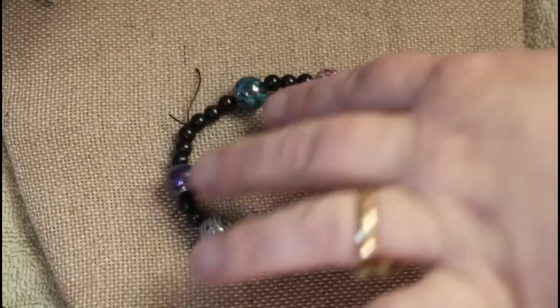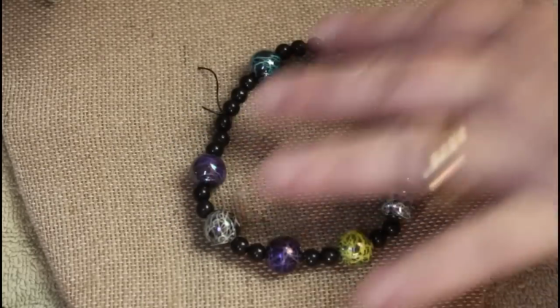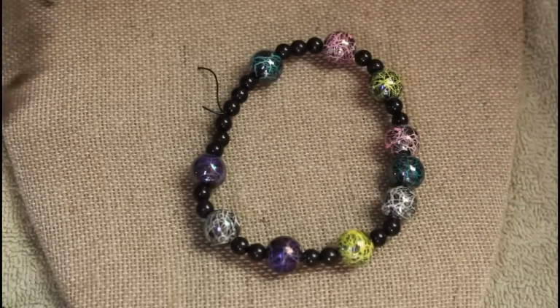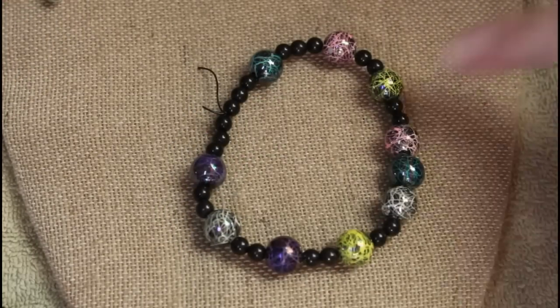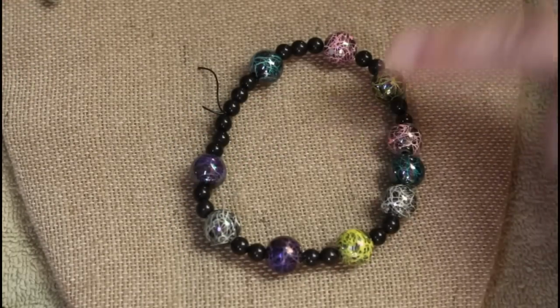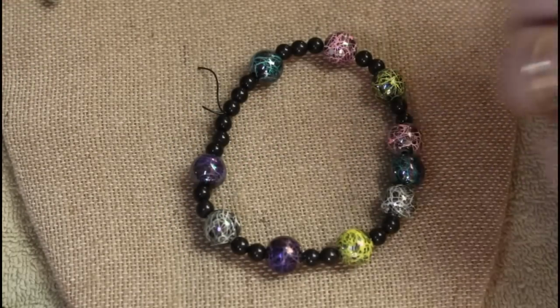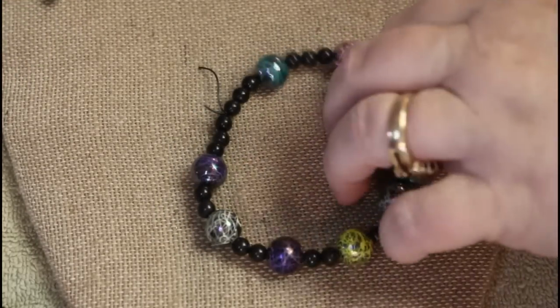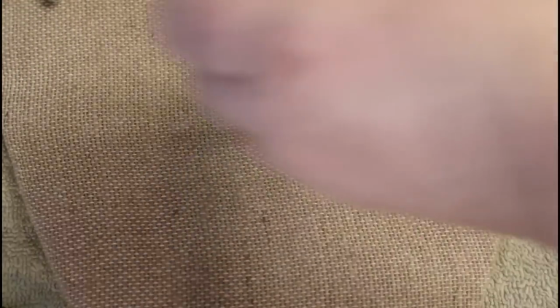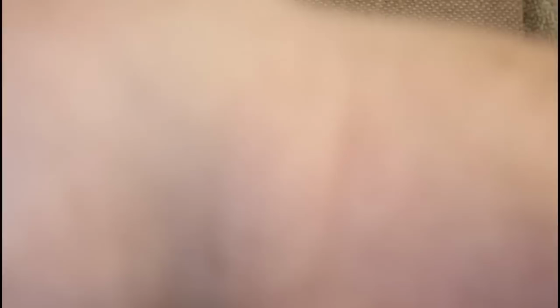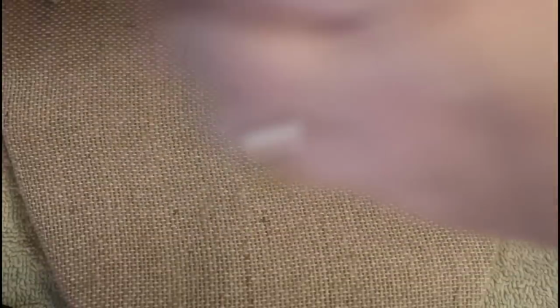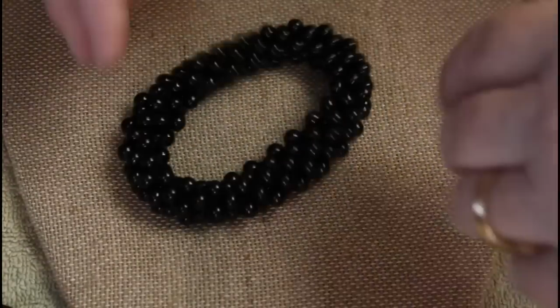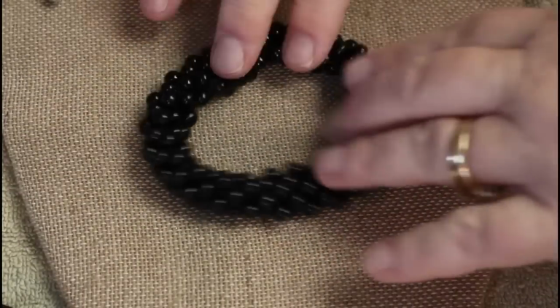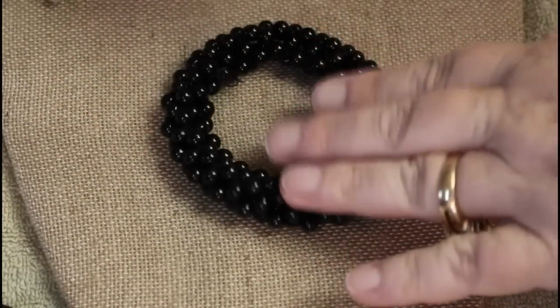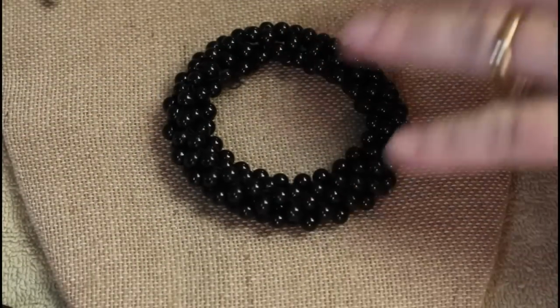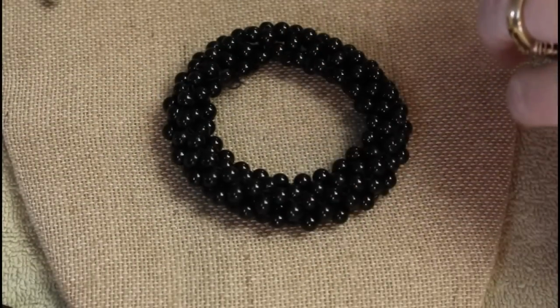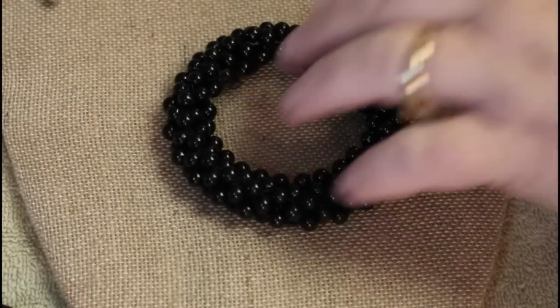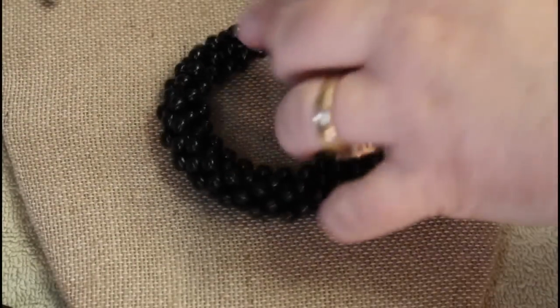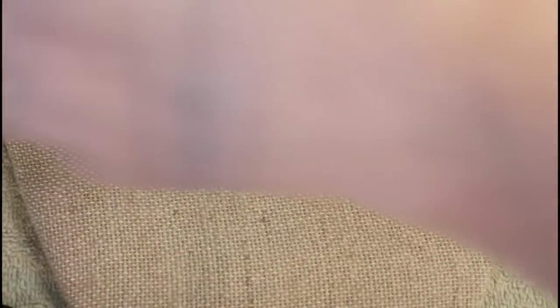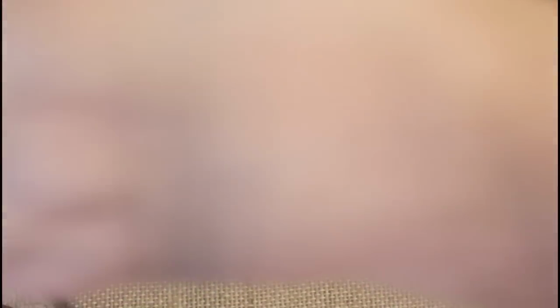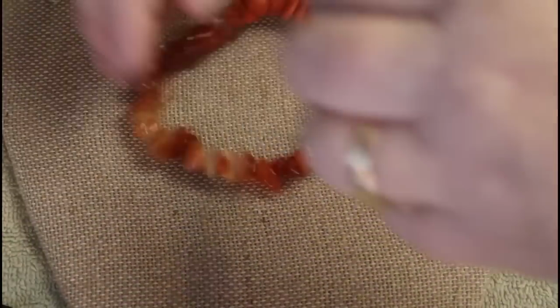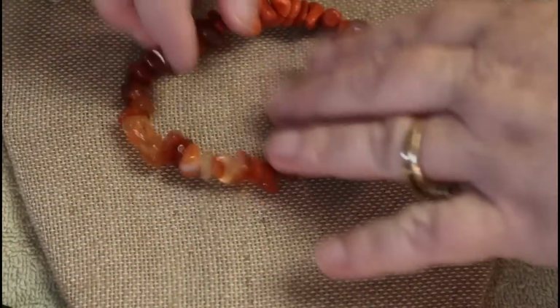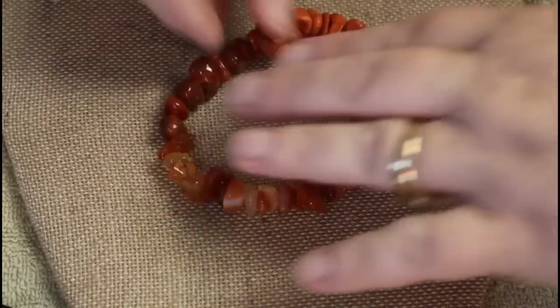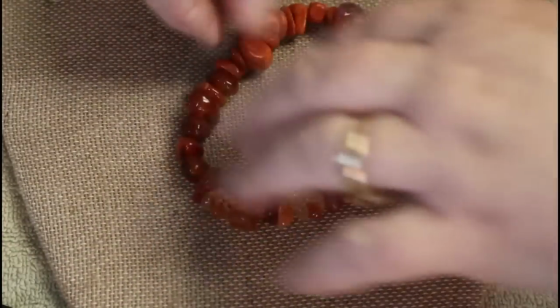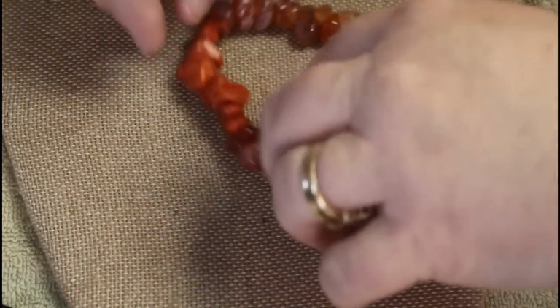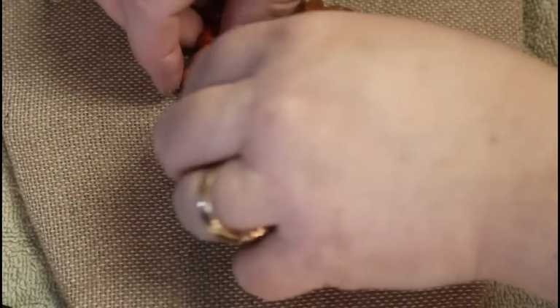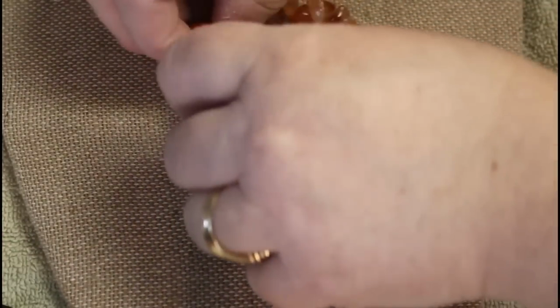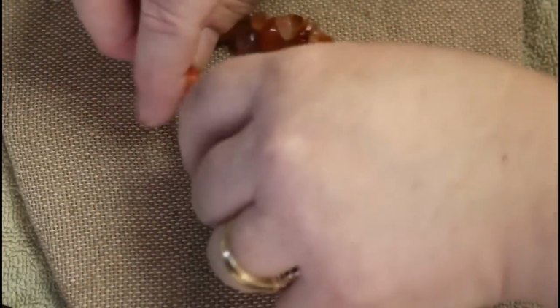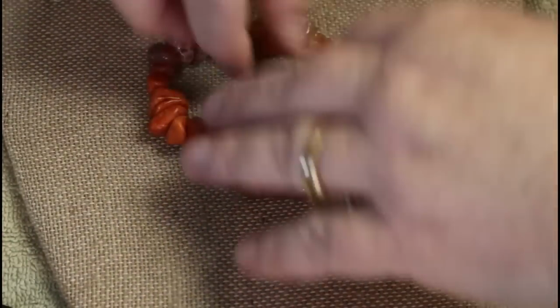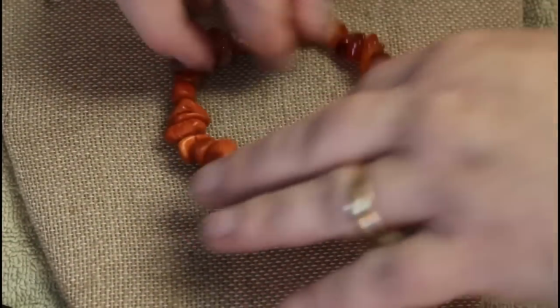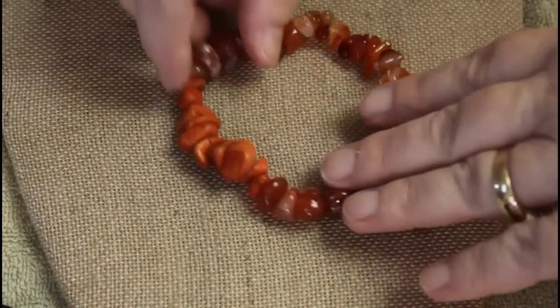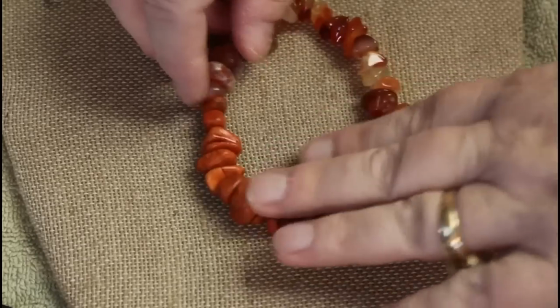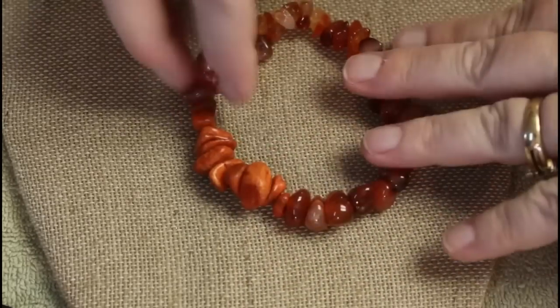Inexpensive plastic beads, more inexpensive plastic beads. Now we're back to natural stone.